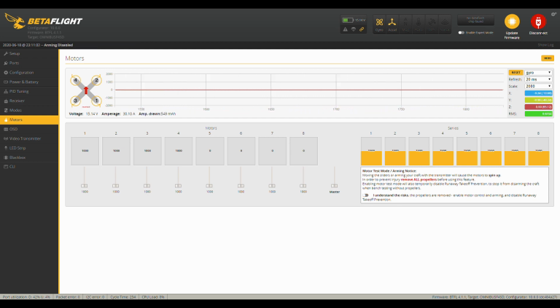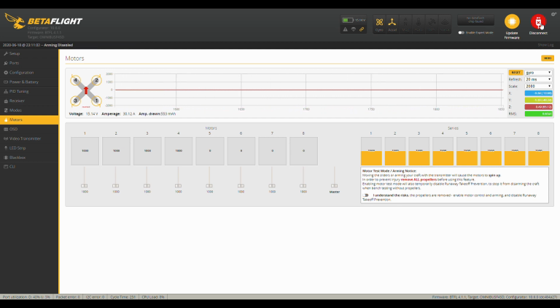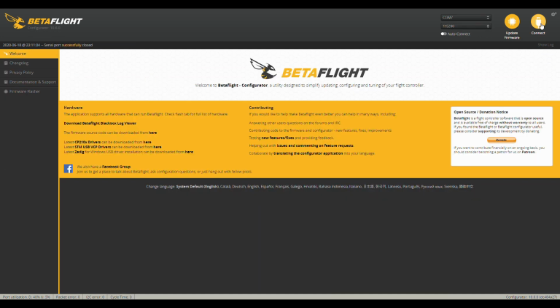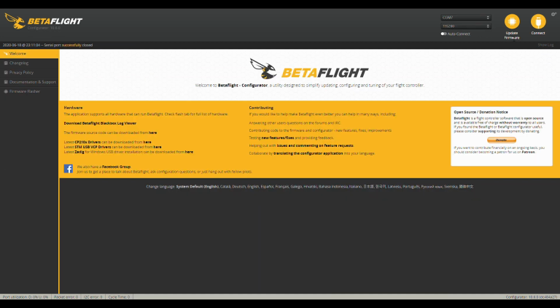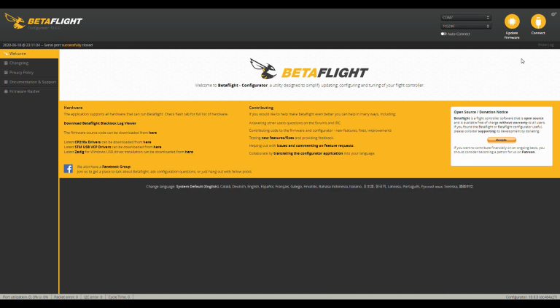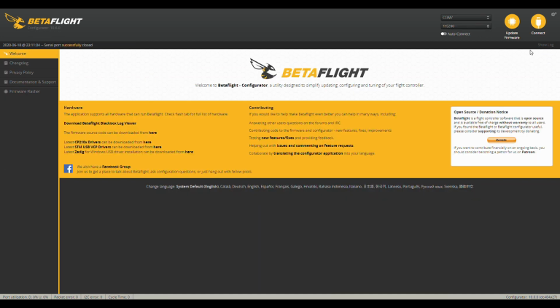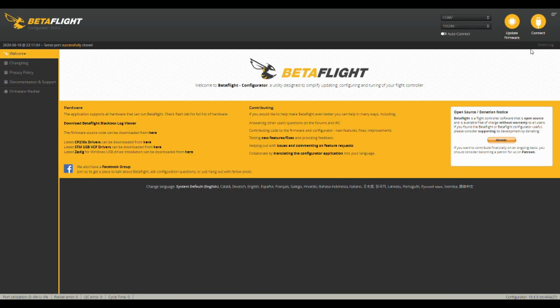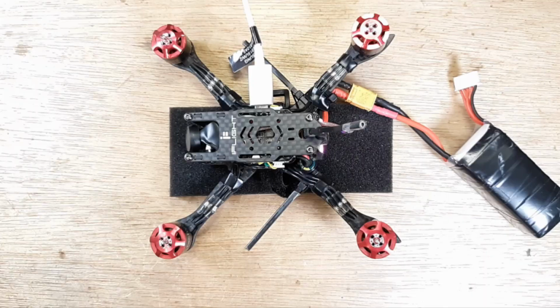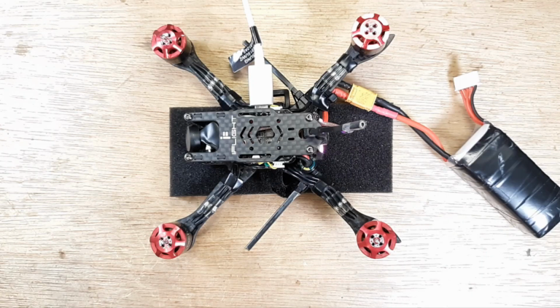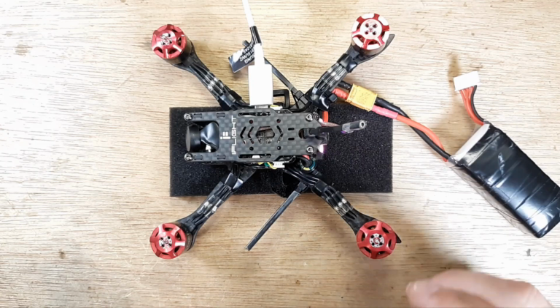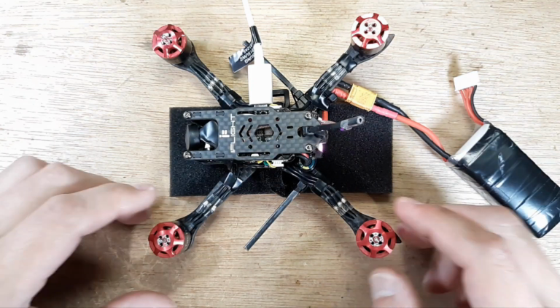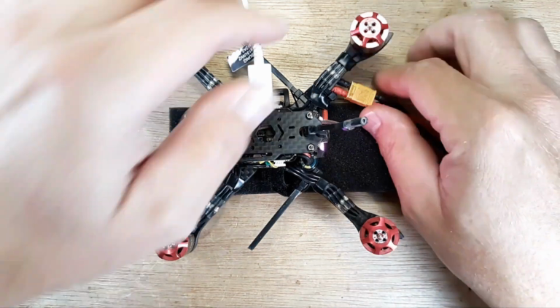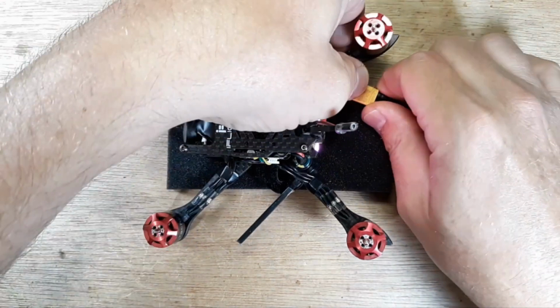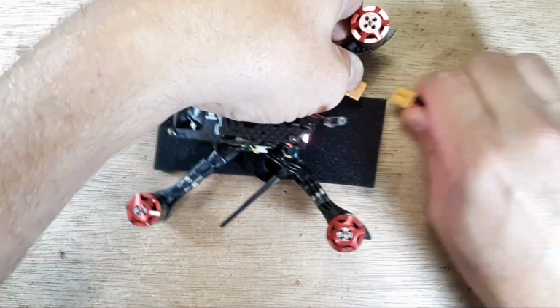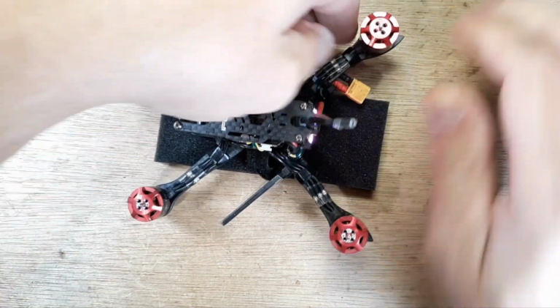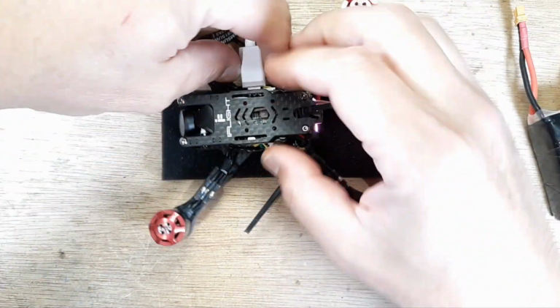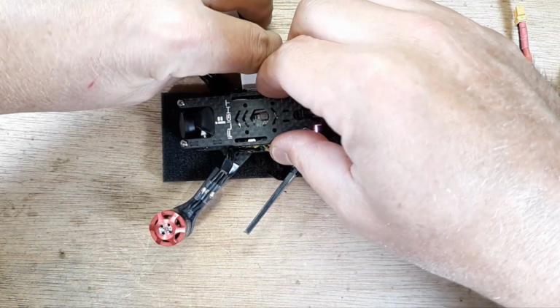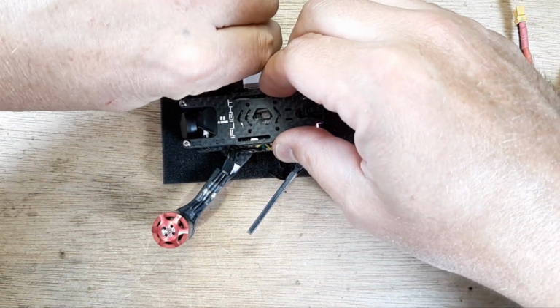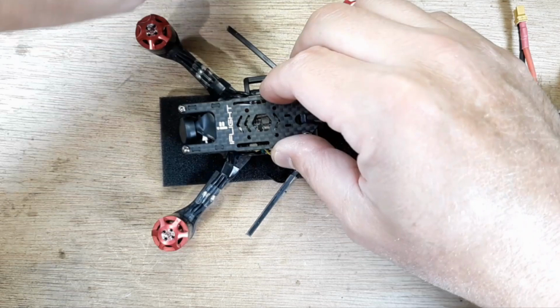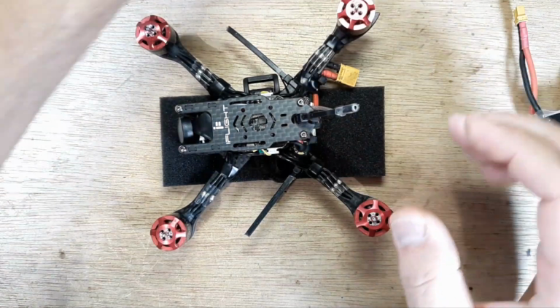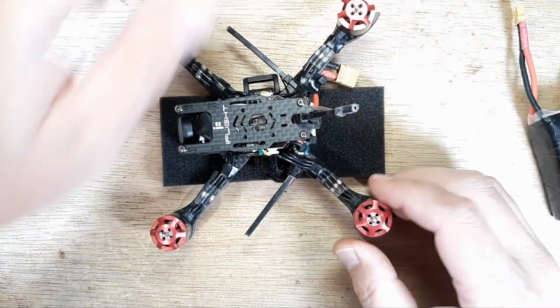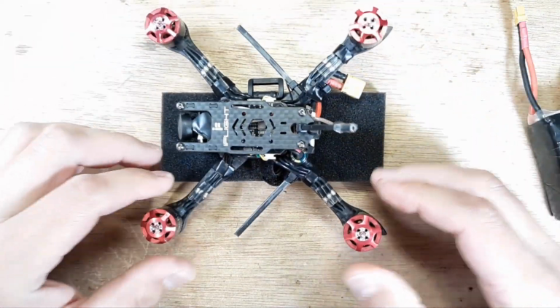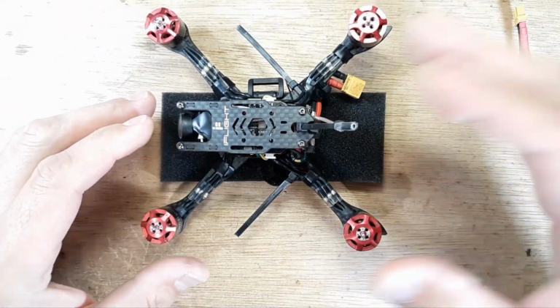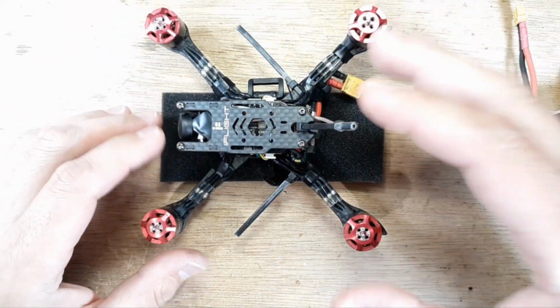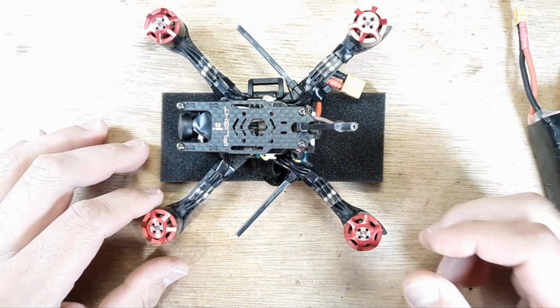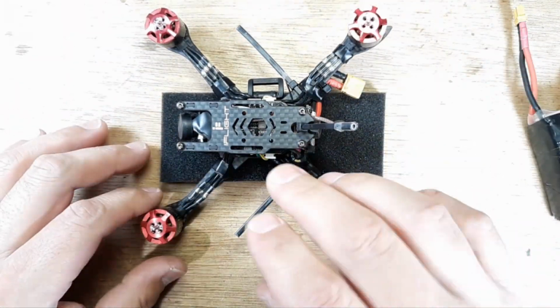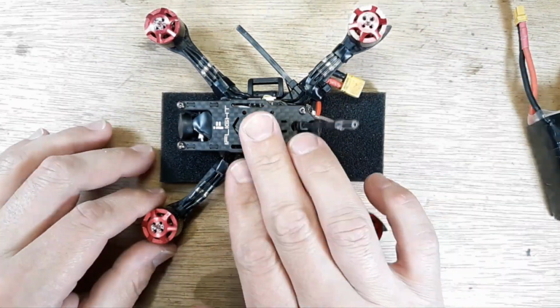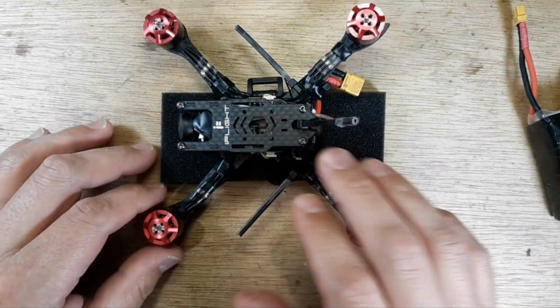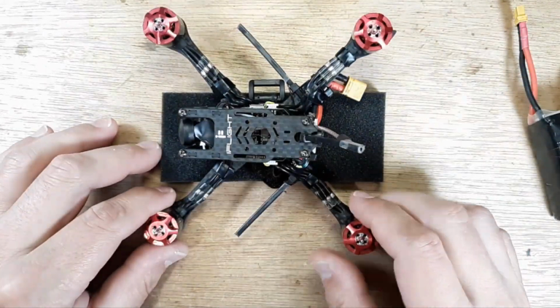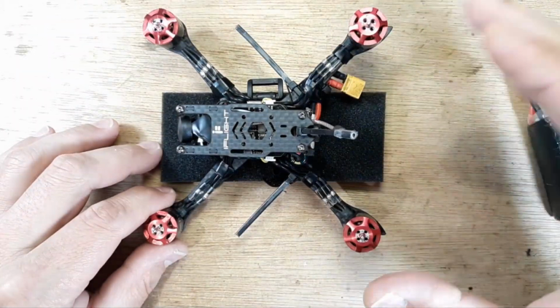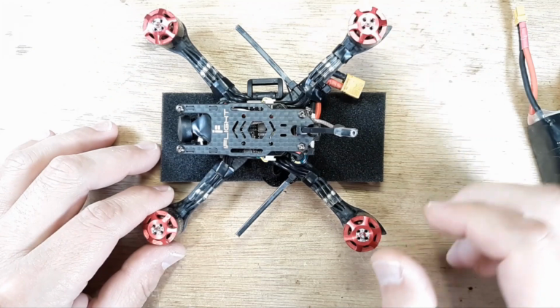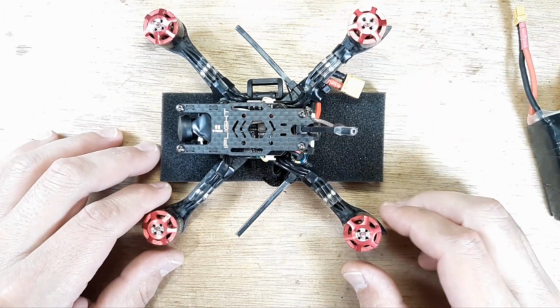We're going to disconnect from Betaflight and unplug. Remember, if you have that plugged in for very long, you want to have a fan on it.